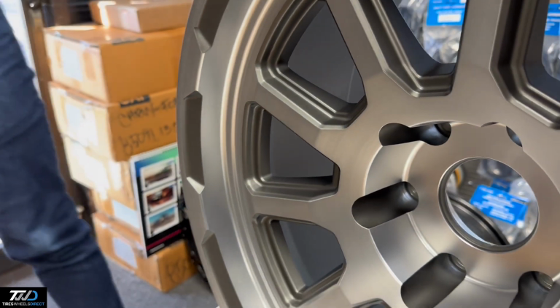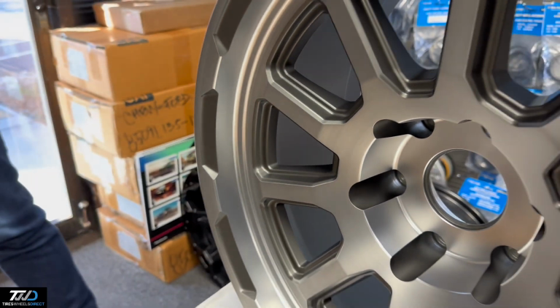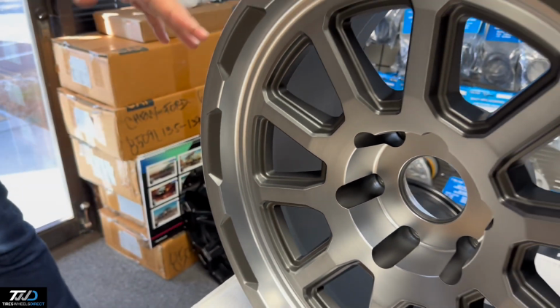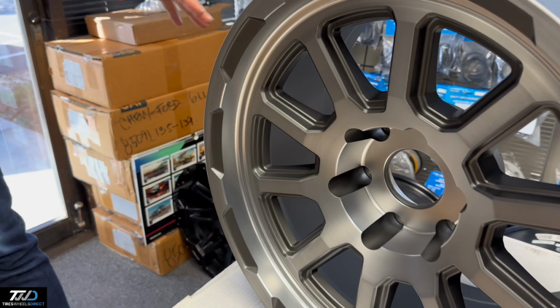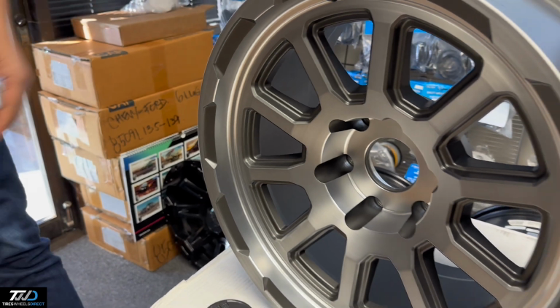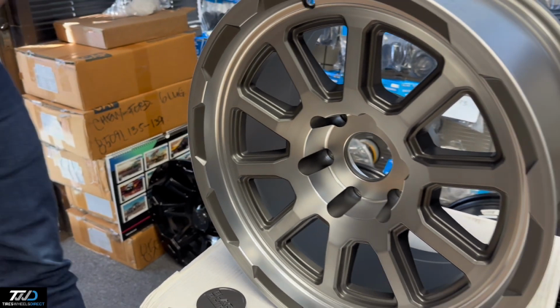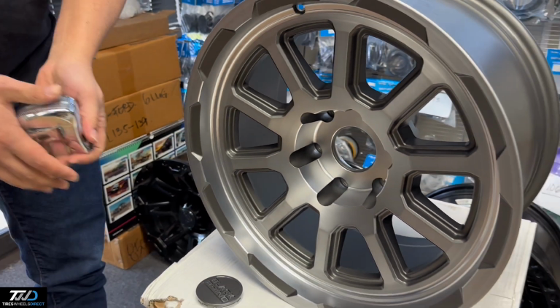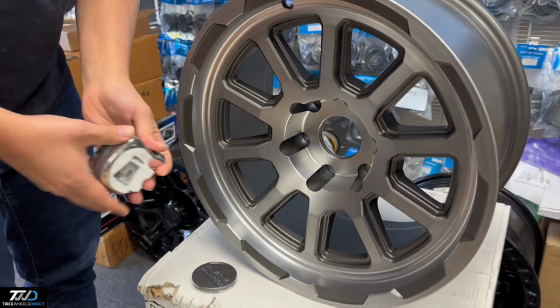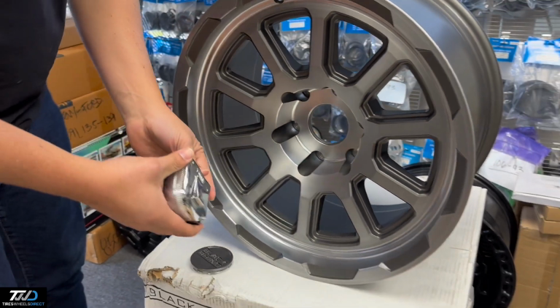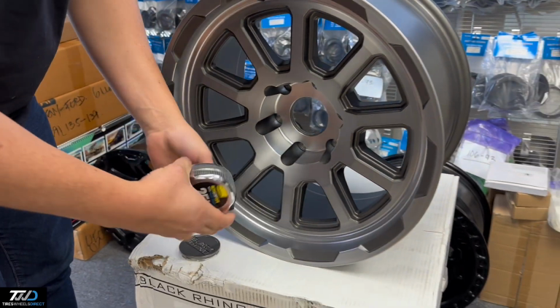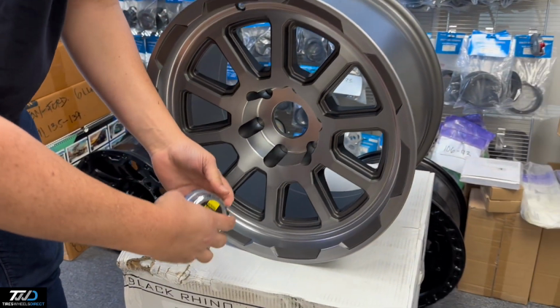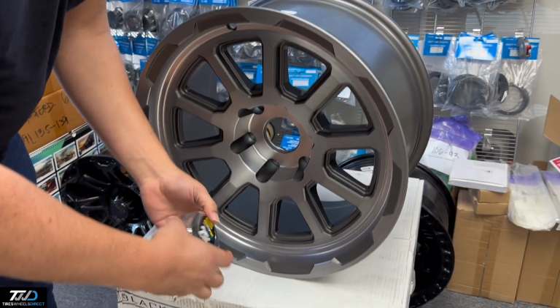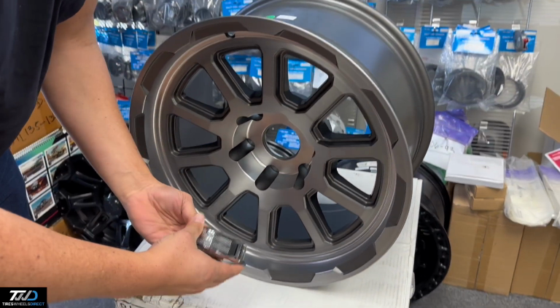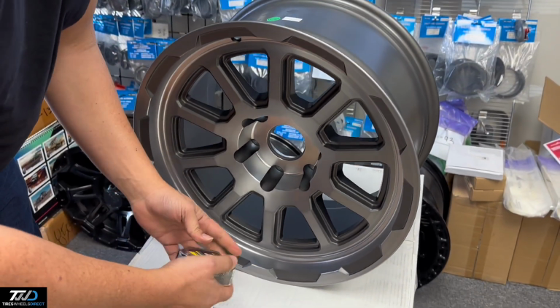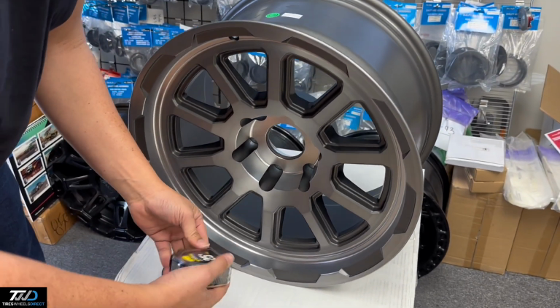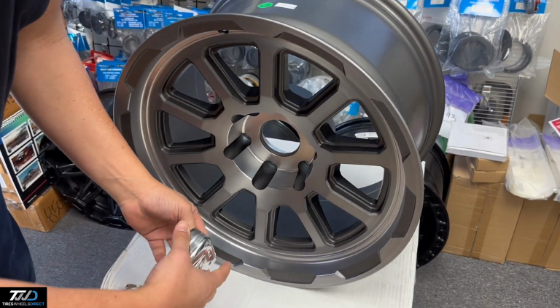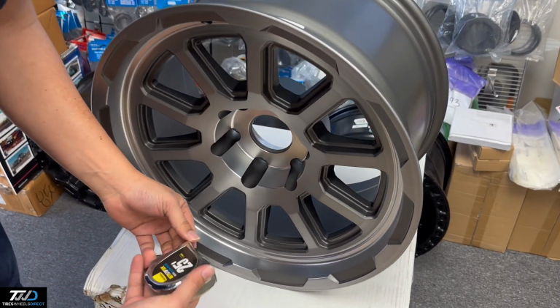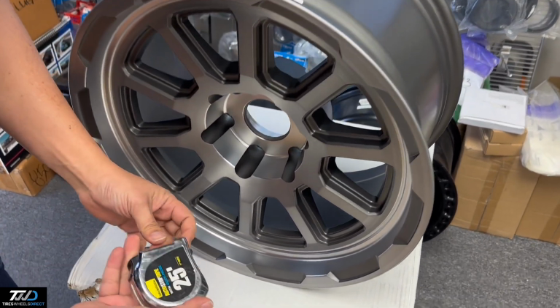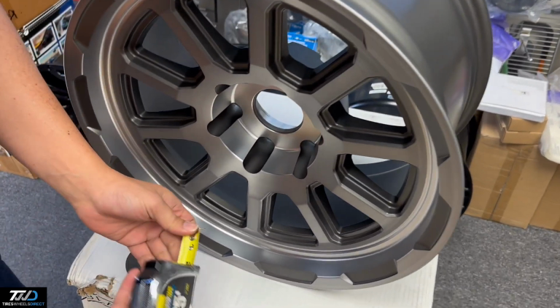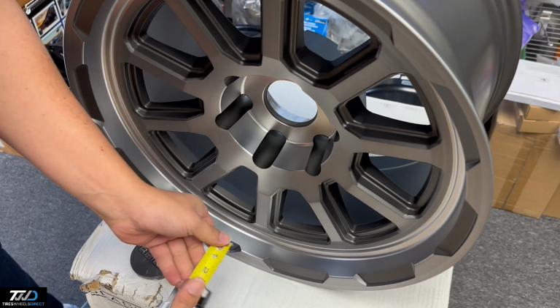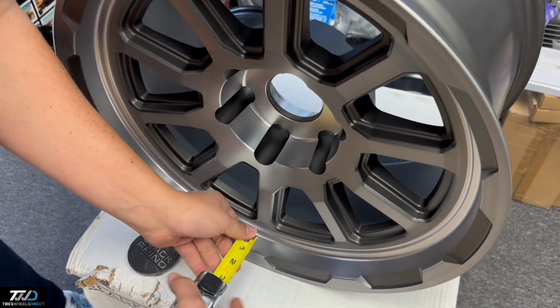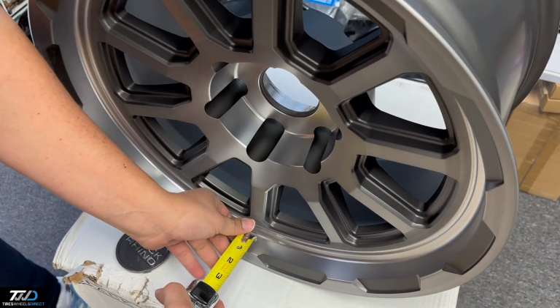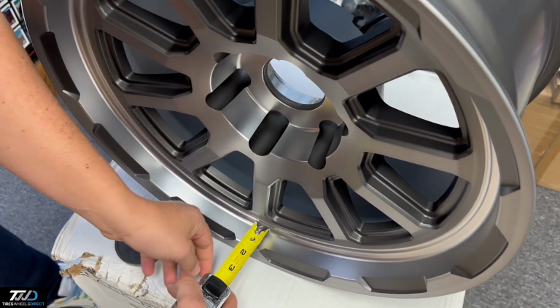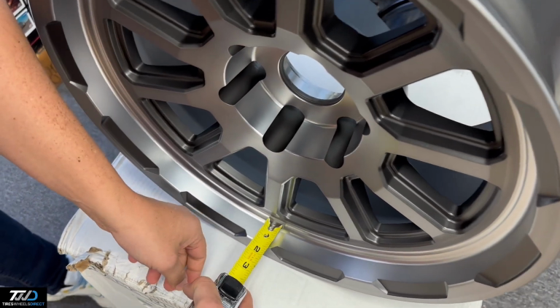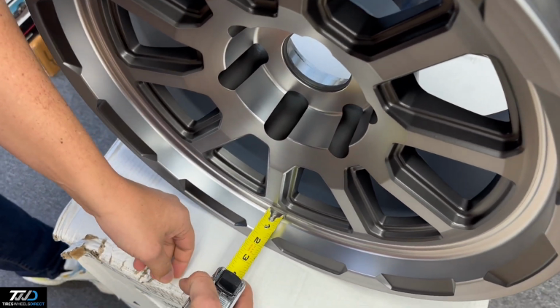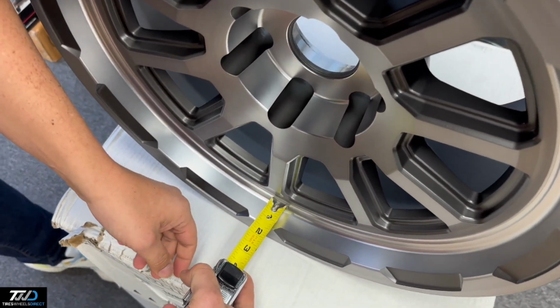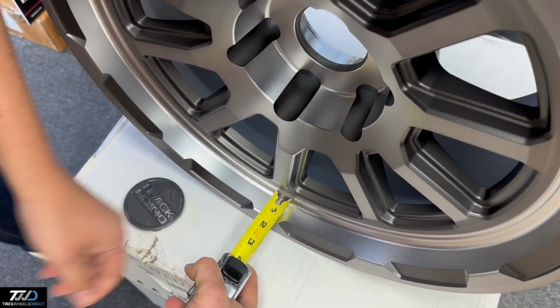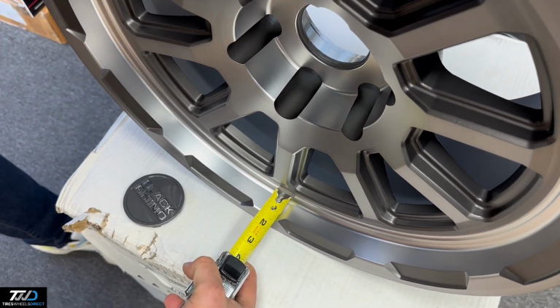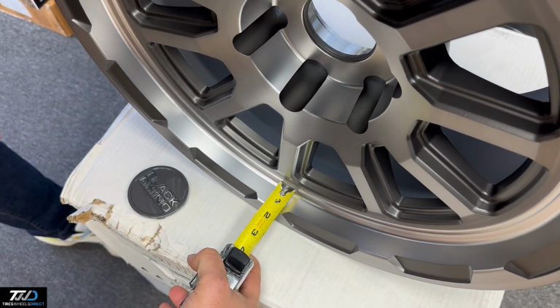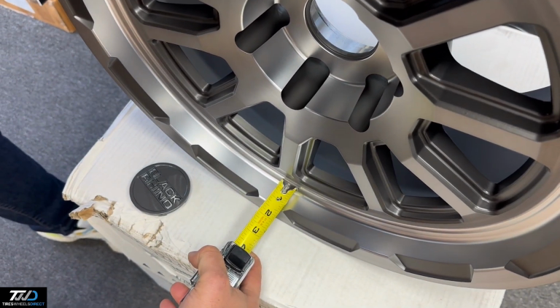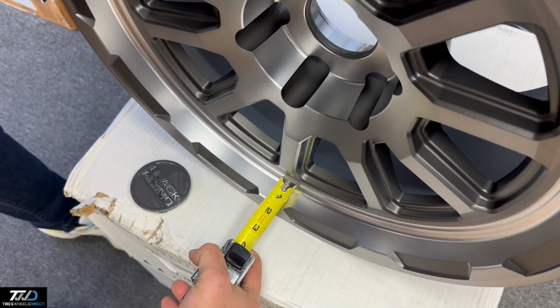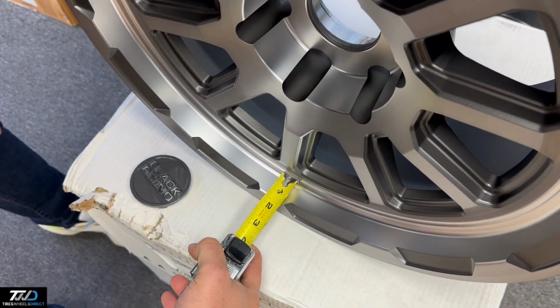It has a darker gun metal on the inside. This will take TPMS sensors — compatible. The lip size on an 18x9.5 Black Rhino — it's not much, I'd say a good inch and a quarter.